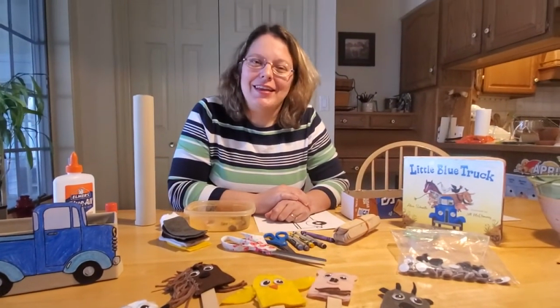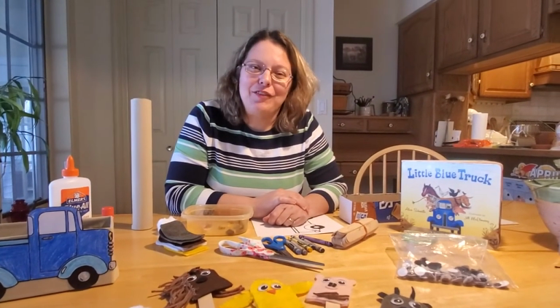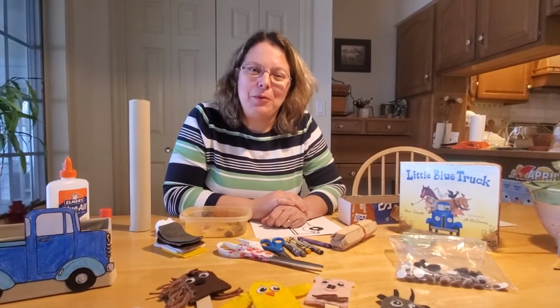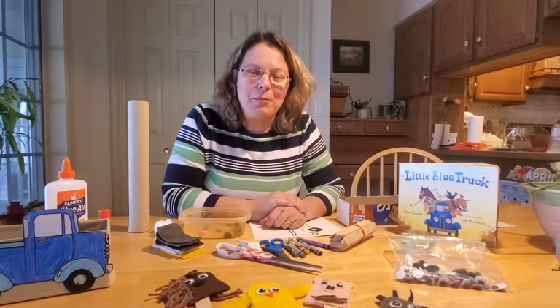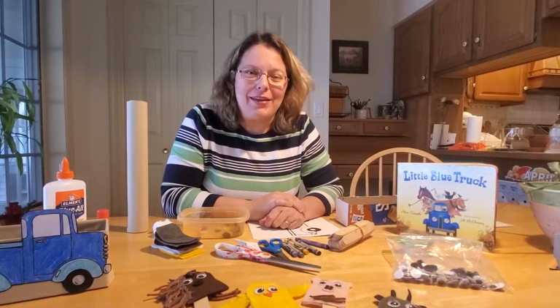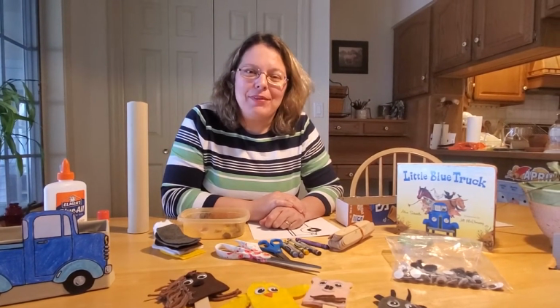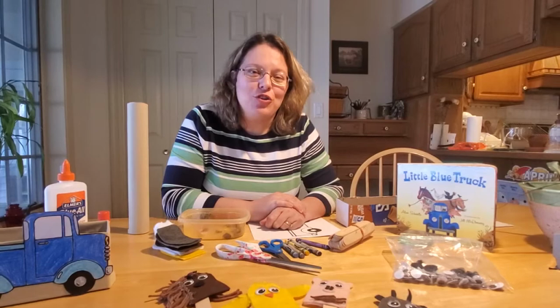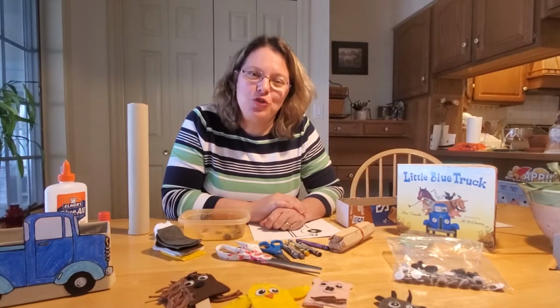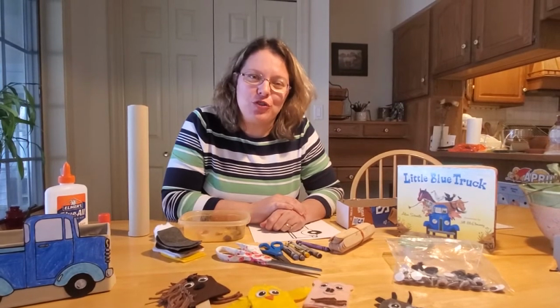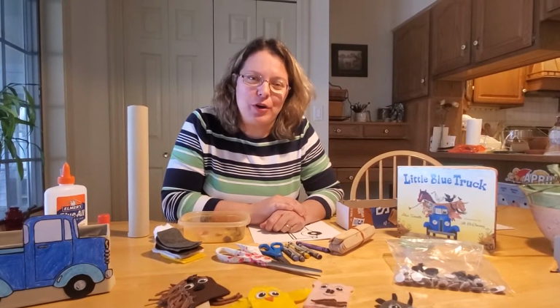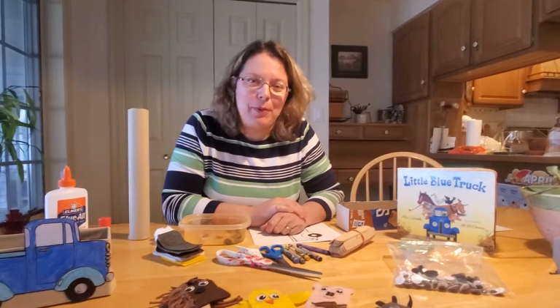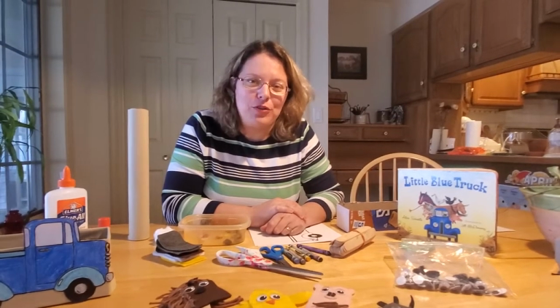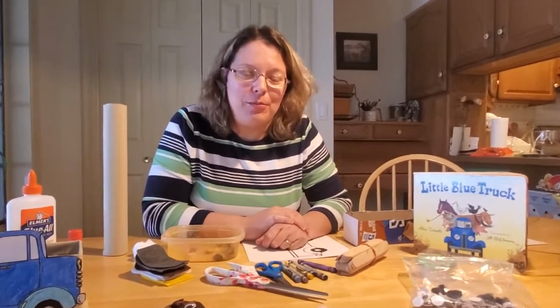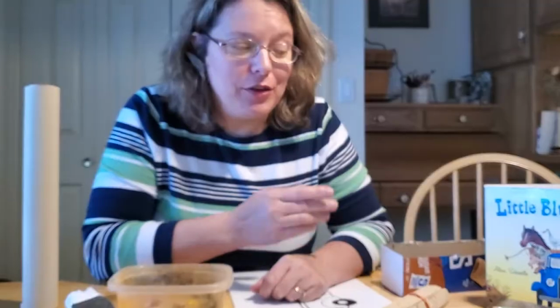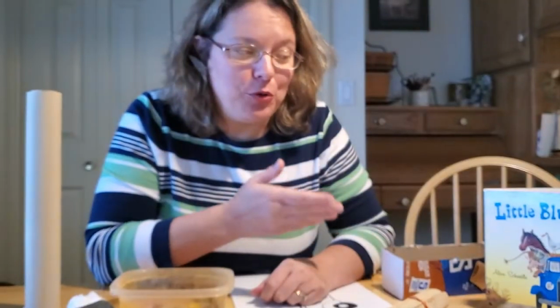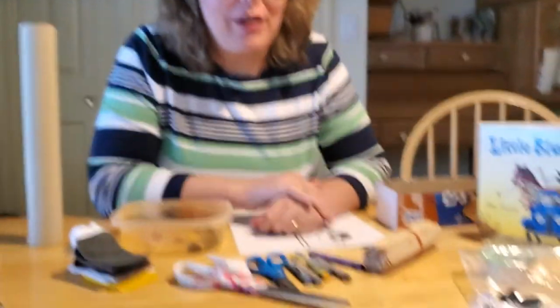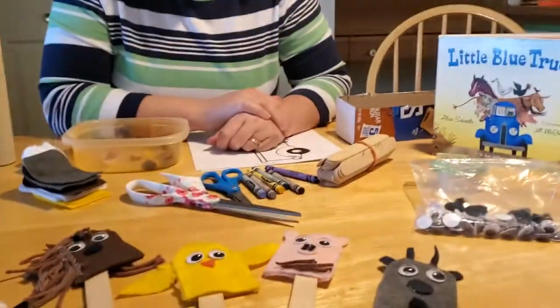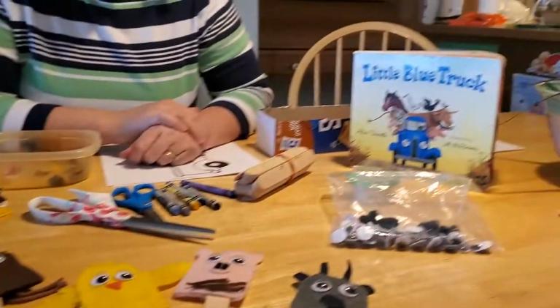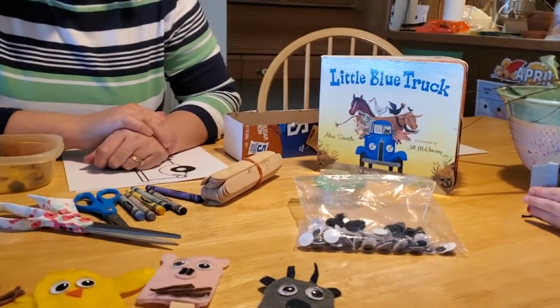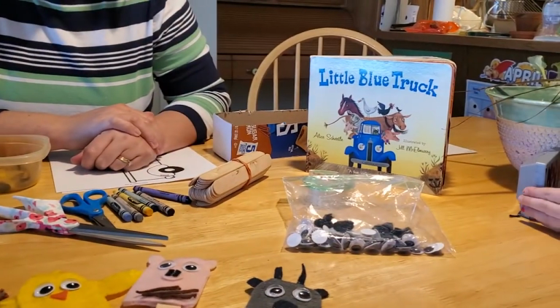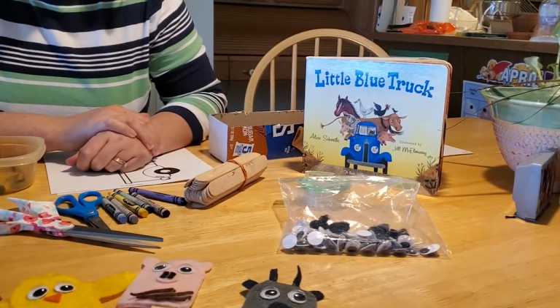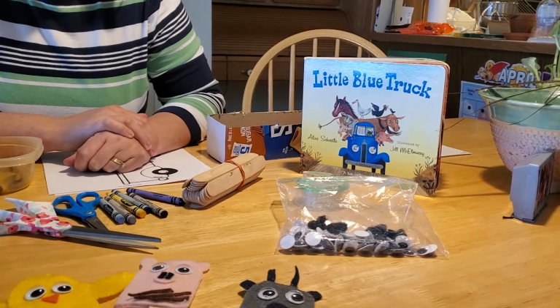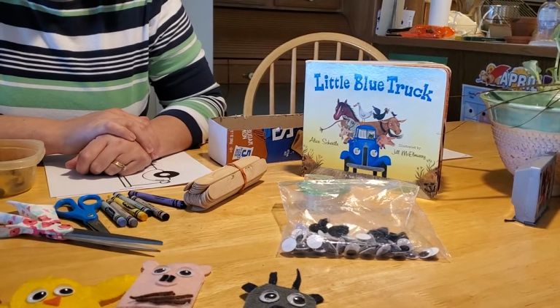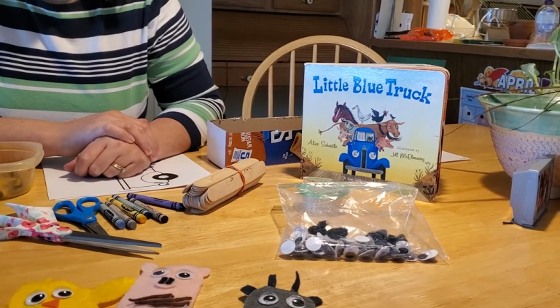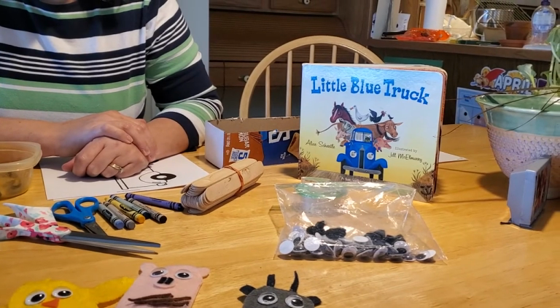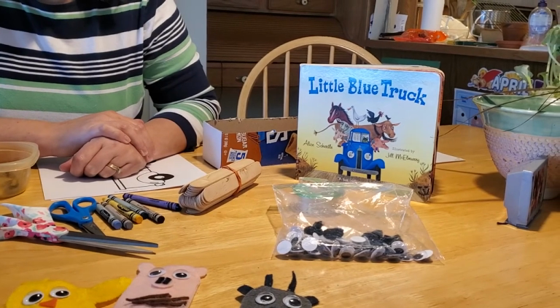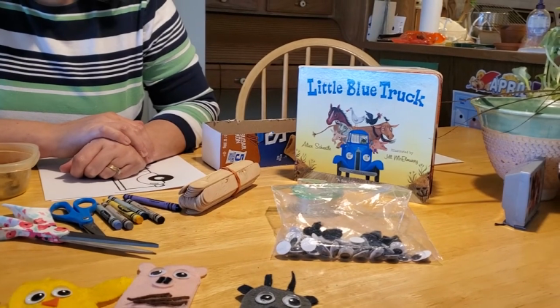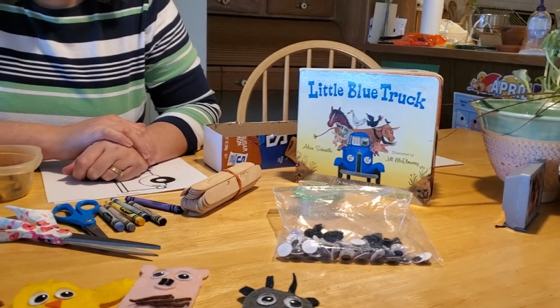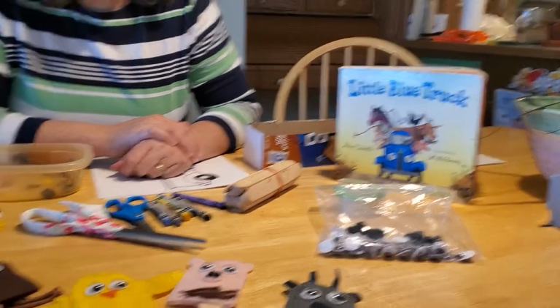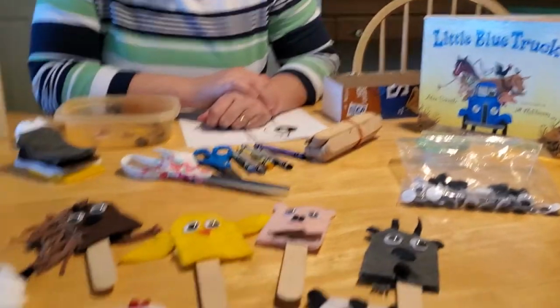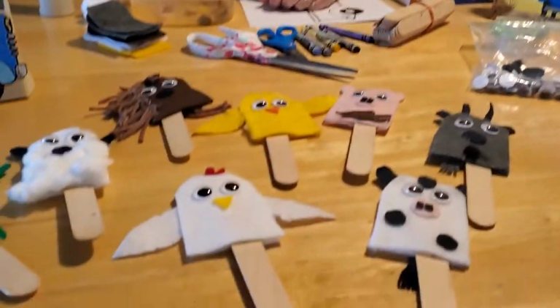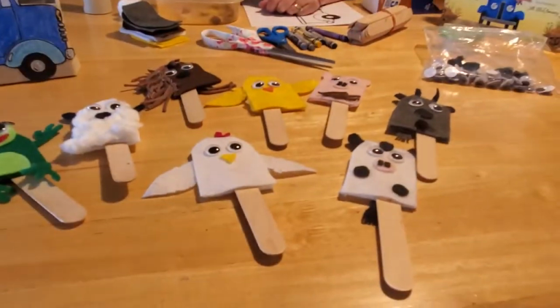Hey everybody, welcome back! I sure hope you enjoyed our story about the Little Blue Truck — it's always been one of my favorites. I thought maybe you'd like to make some of the characters that were in the story.